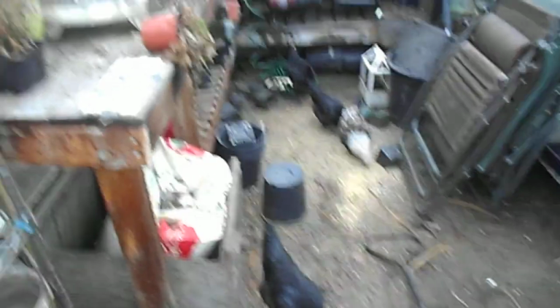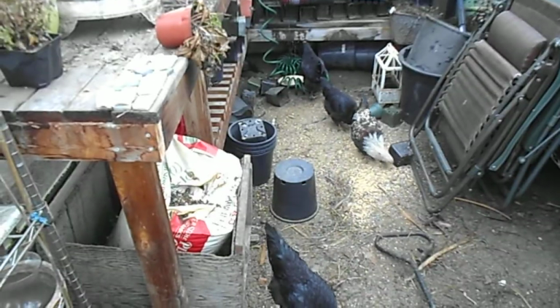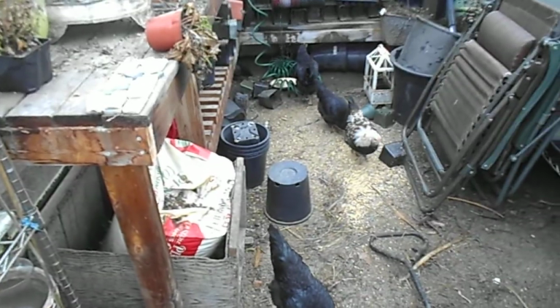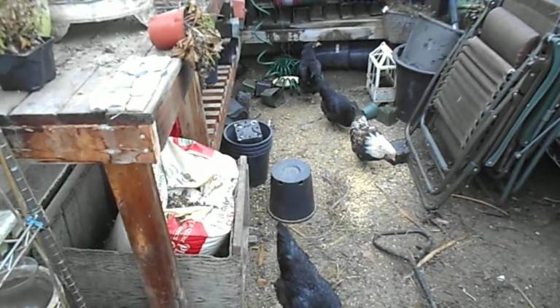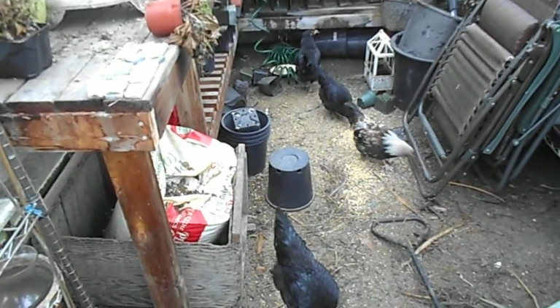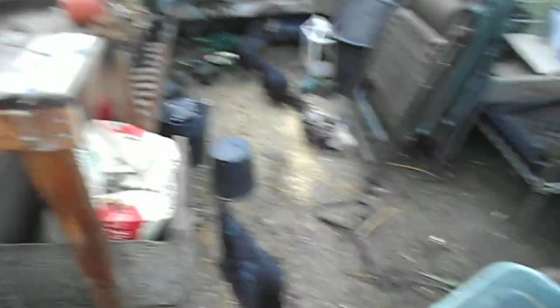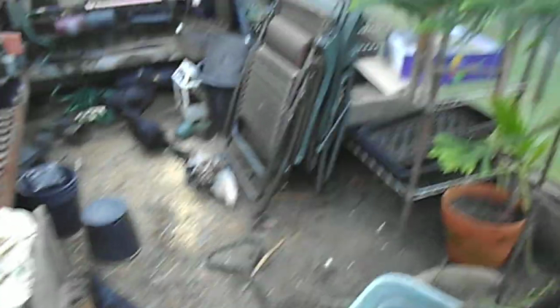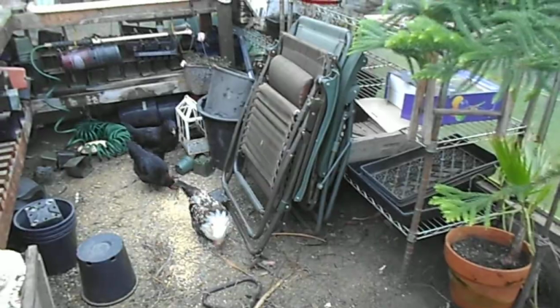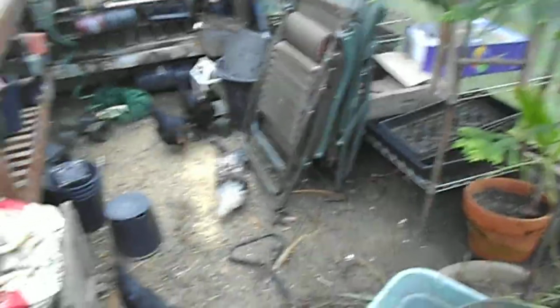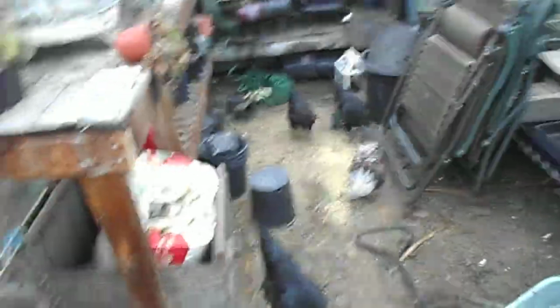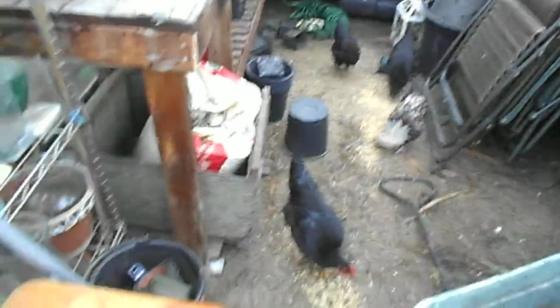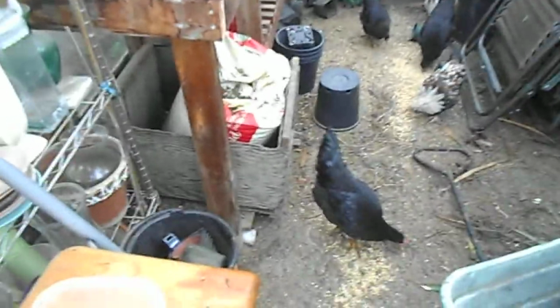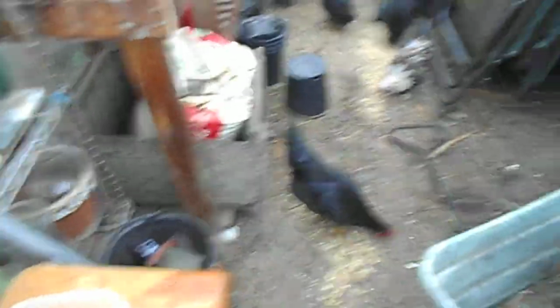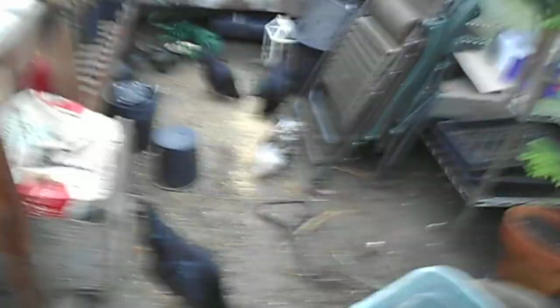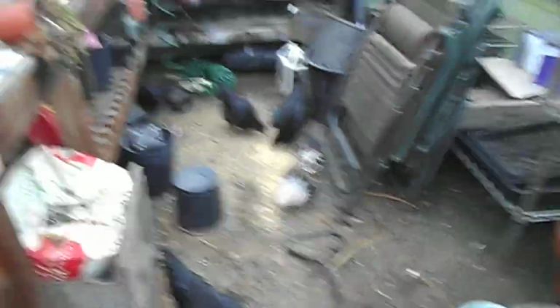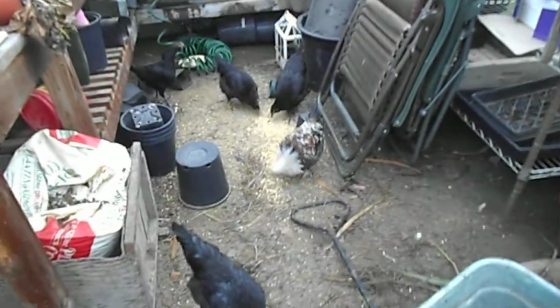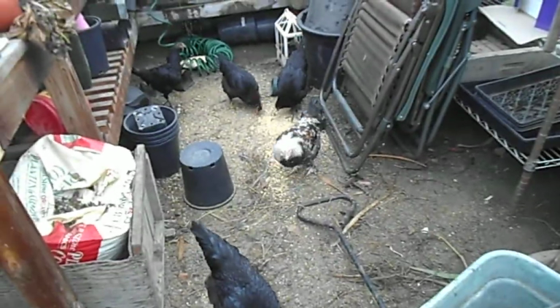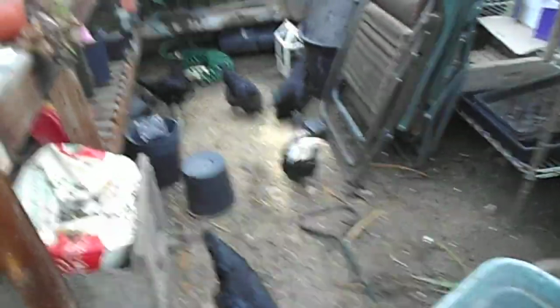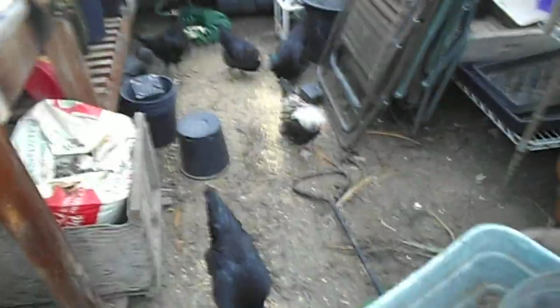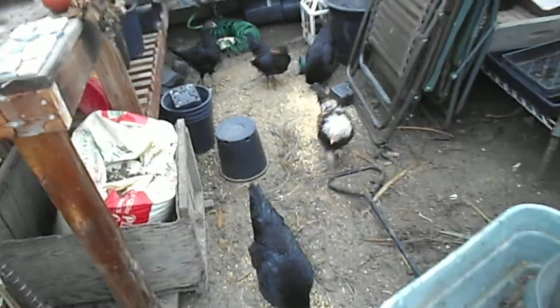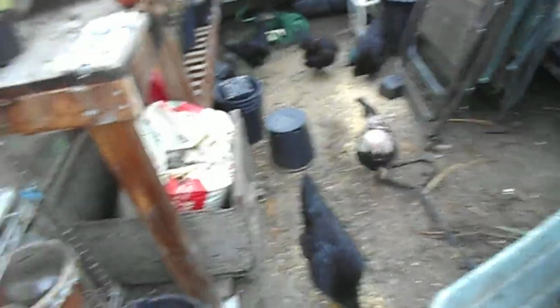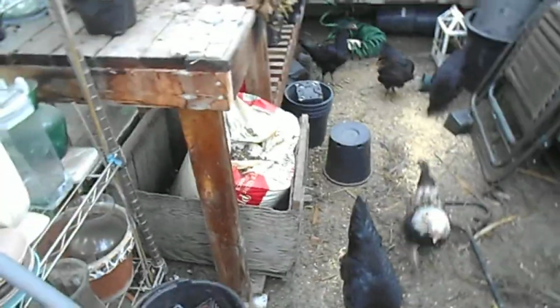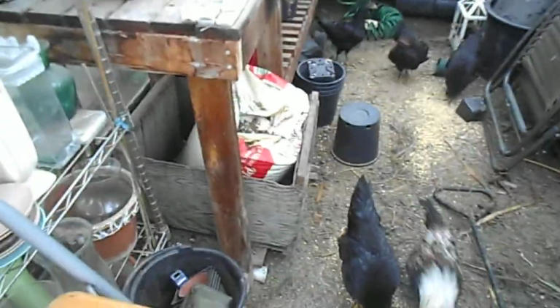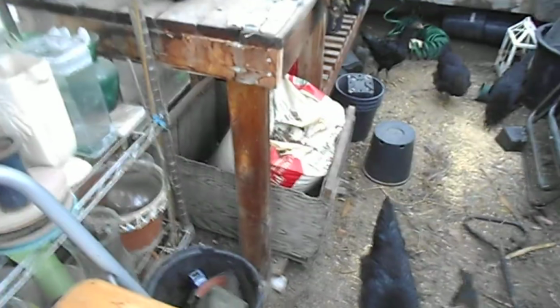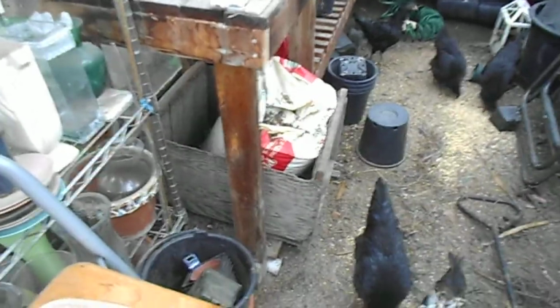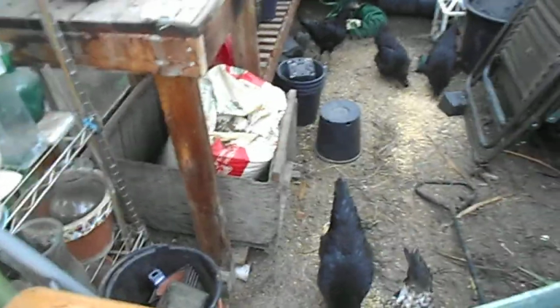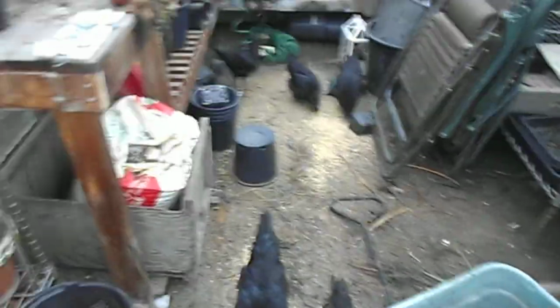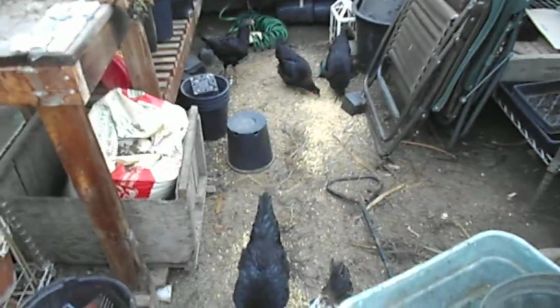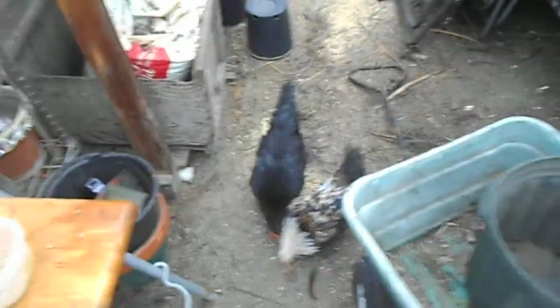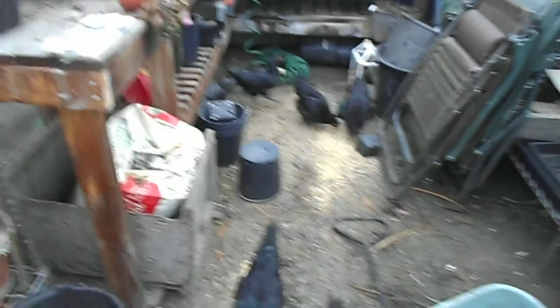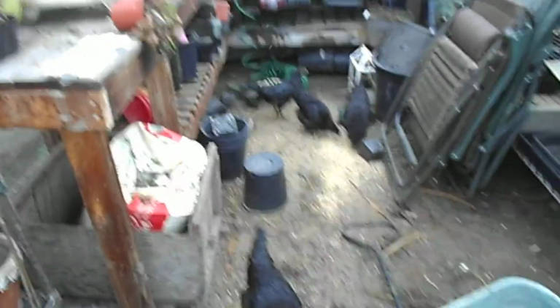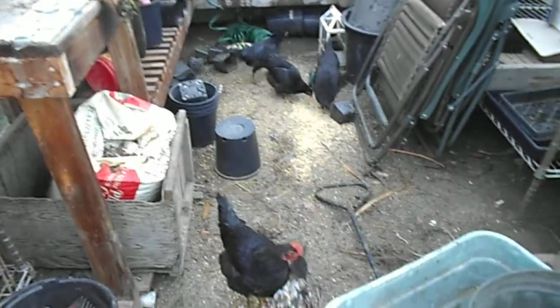I think that's it for my chicken vid, aside from the fact that that brown, black, and white one down there is going to become our new breeding rooster. The rest of these guys are probably going to go to the stew pot.